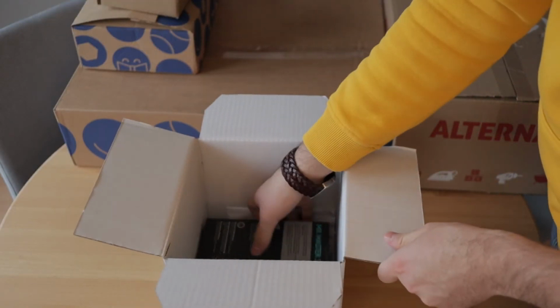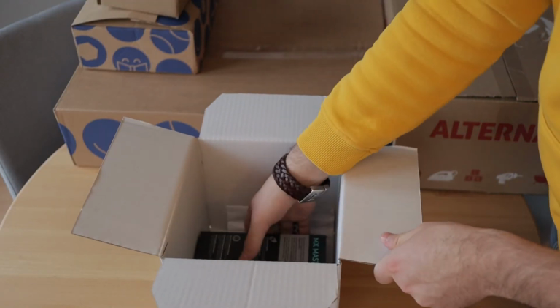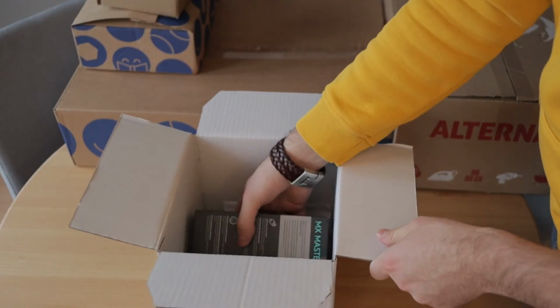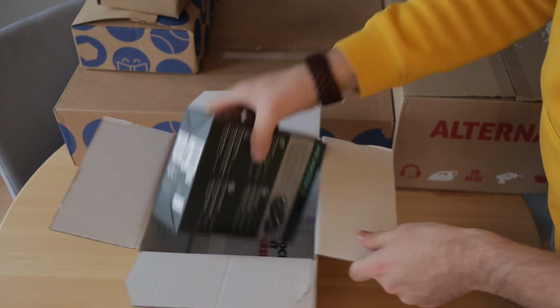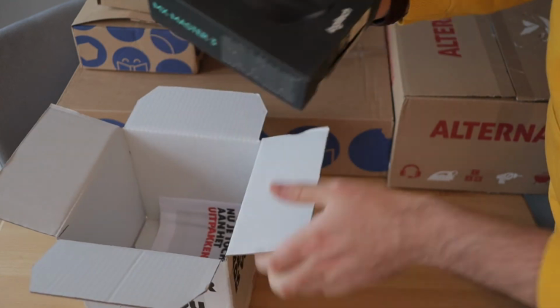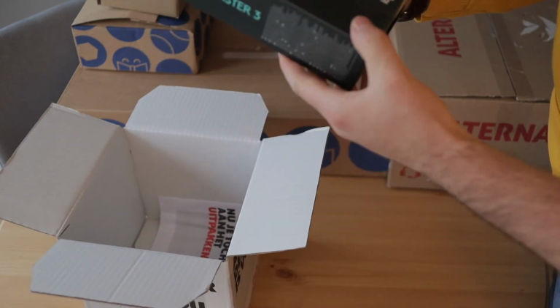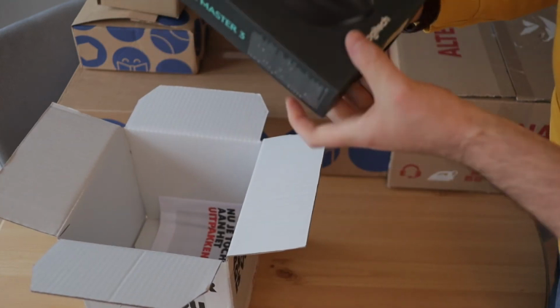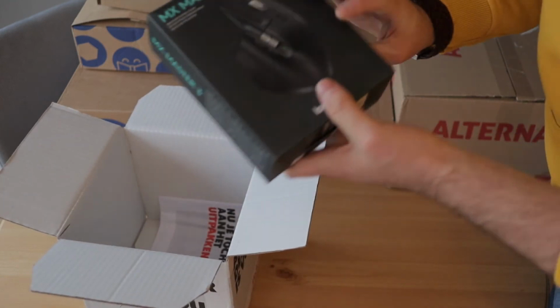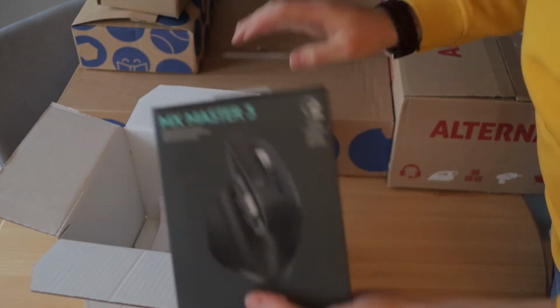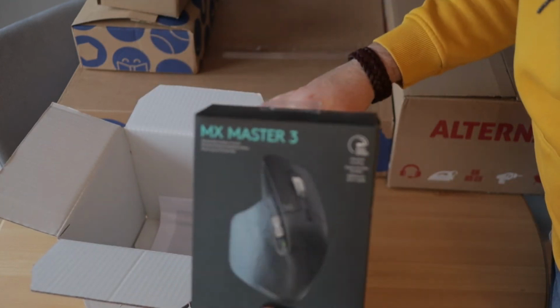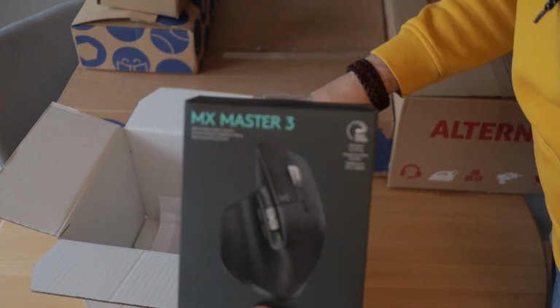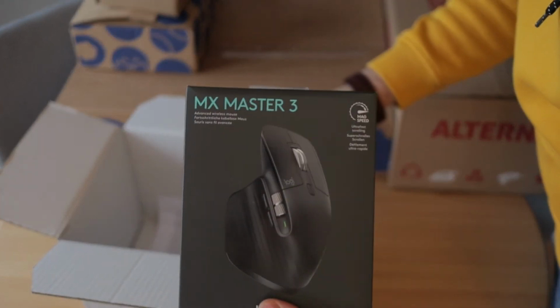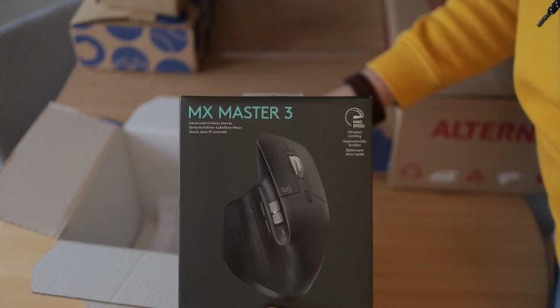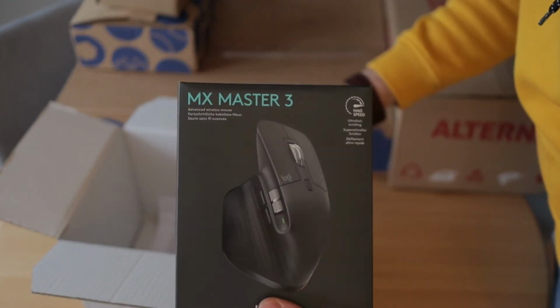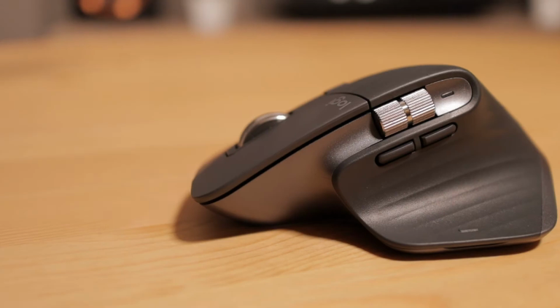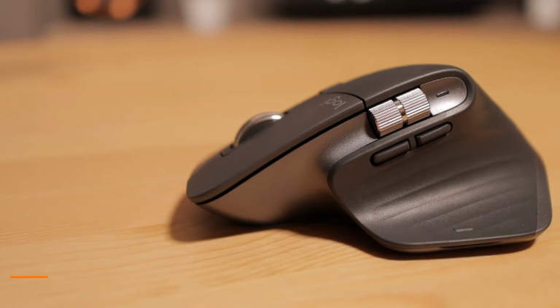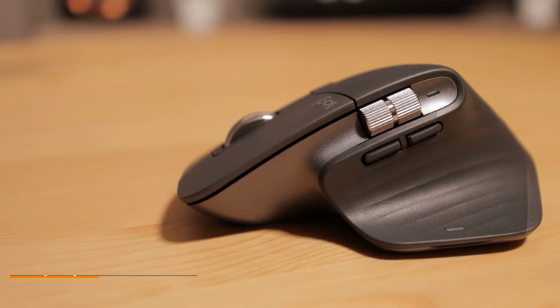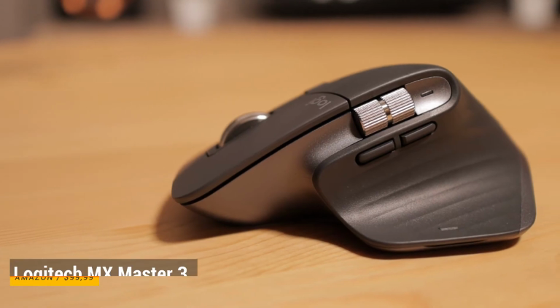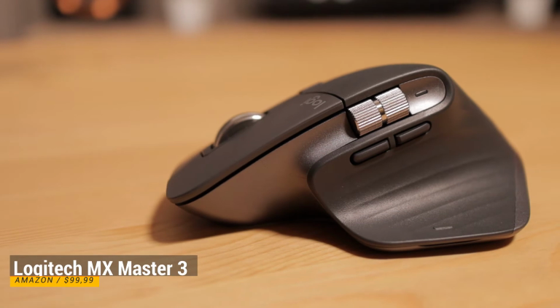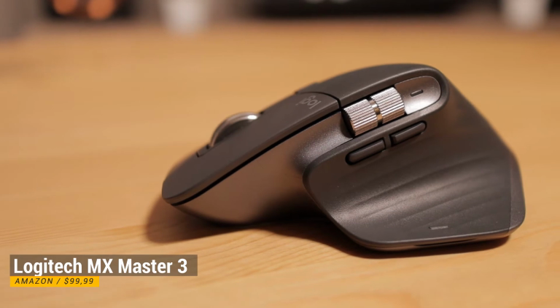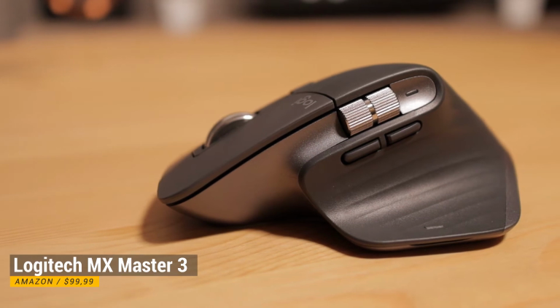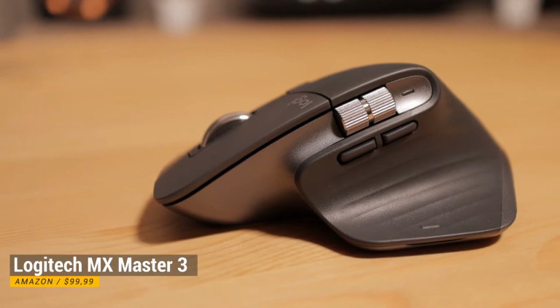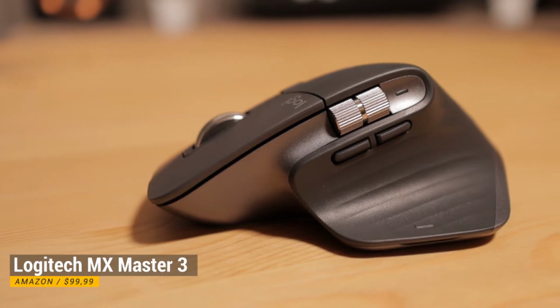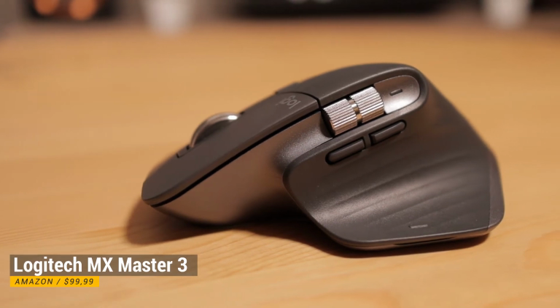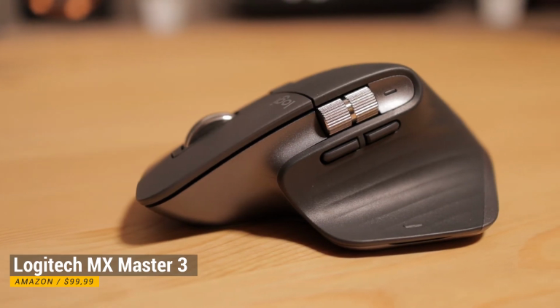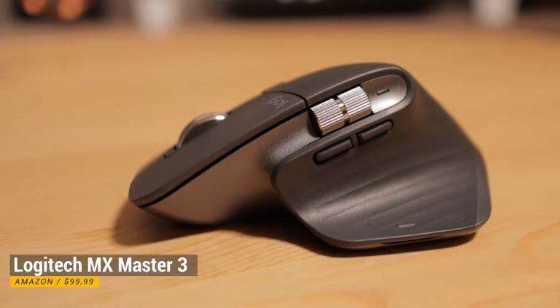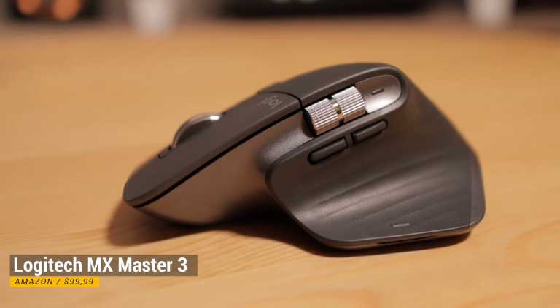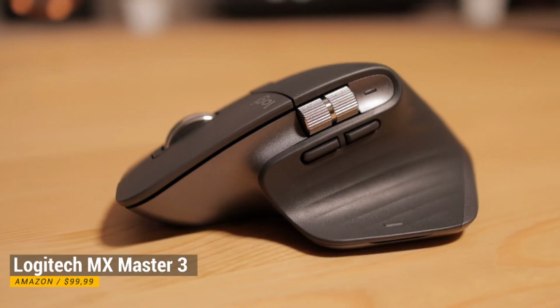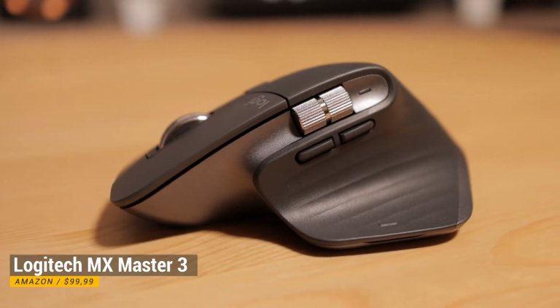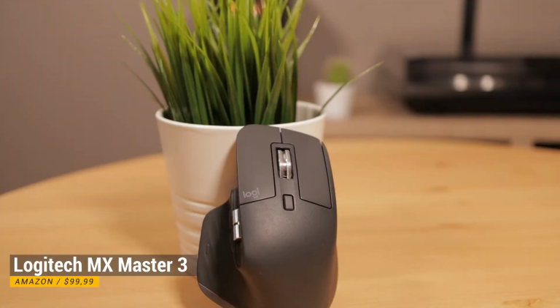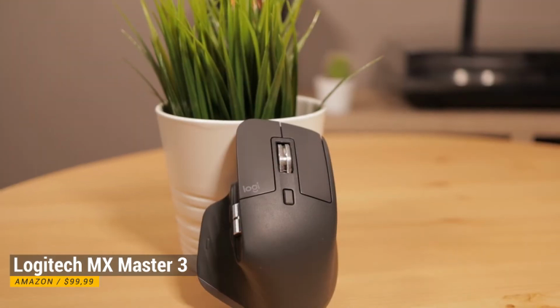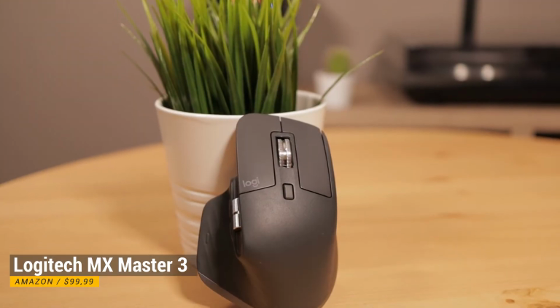I was really looking forward to this product because this is the Logitech MX Master 3. I'm going to try it out as soon as possible because I had a lot of enjoyment with the previous version, the MX Master 2.